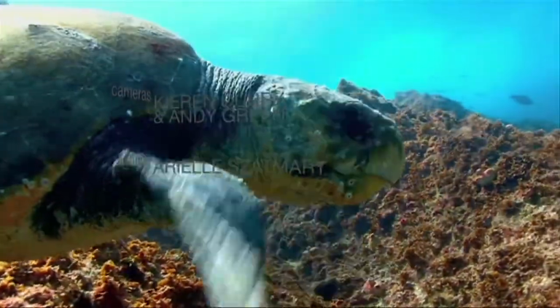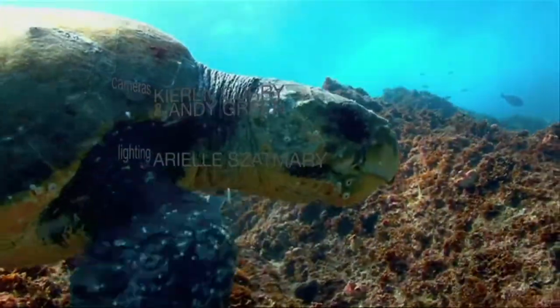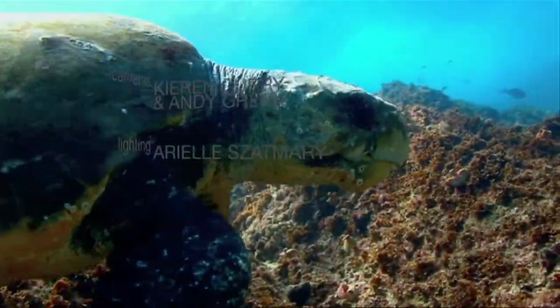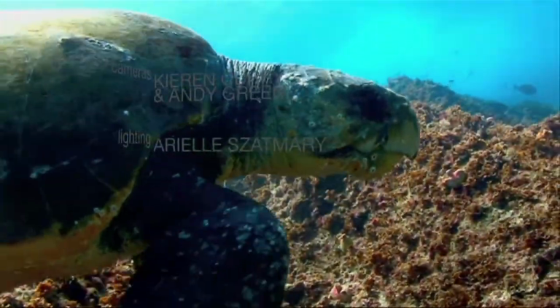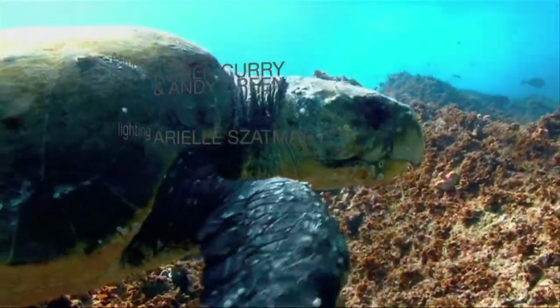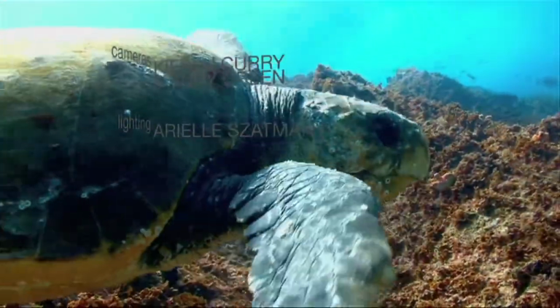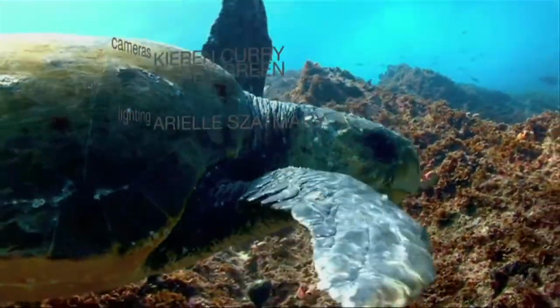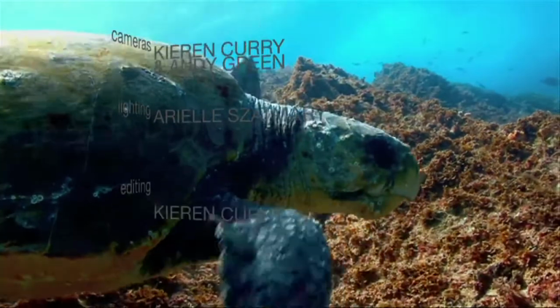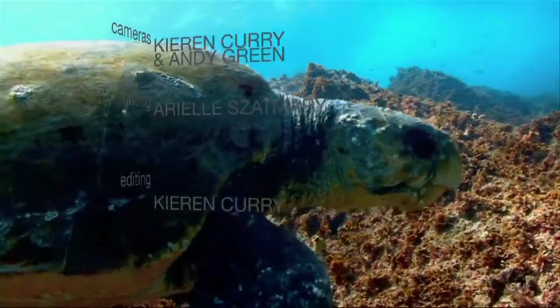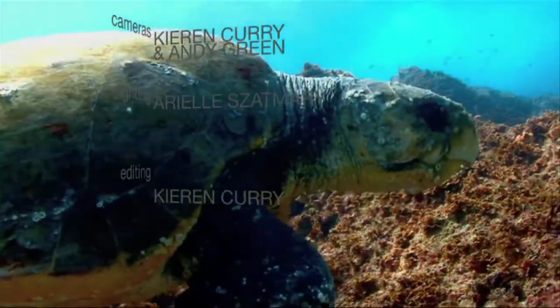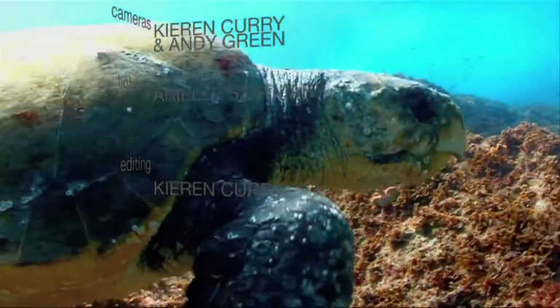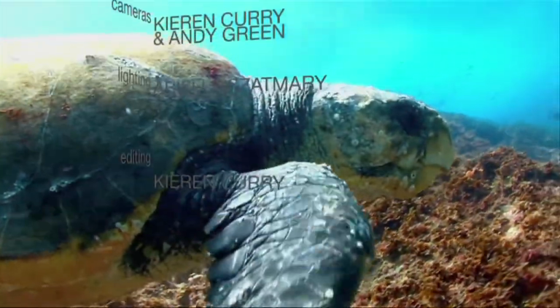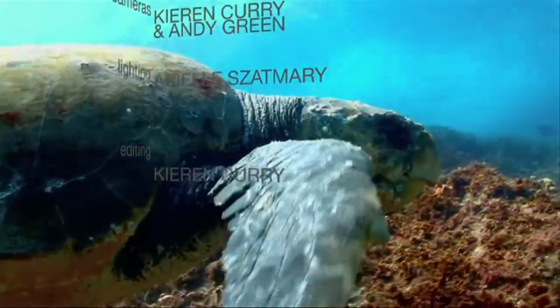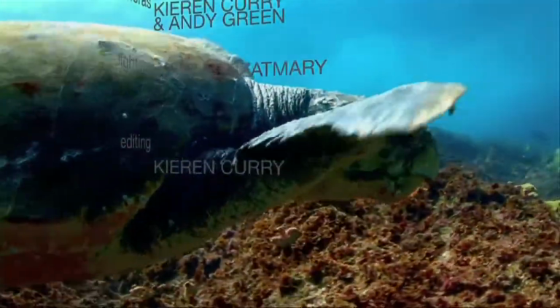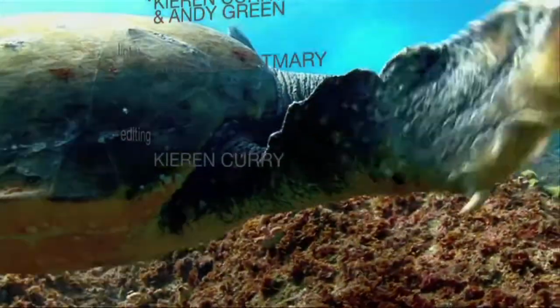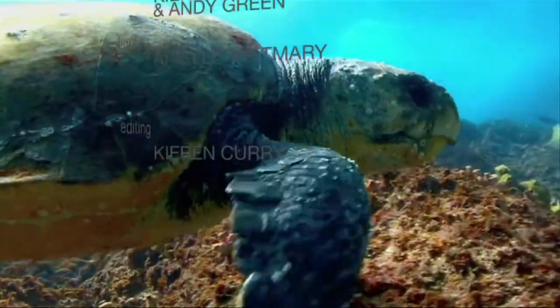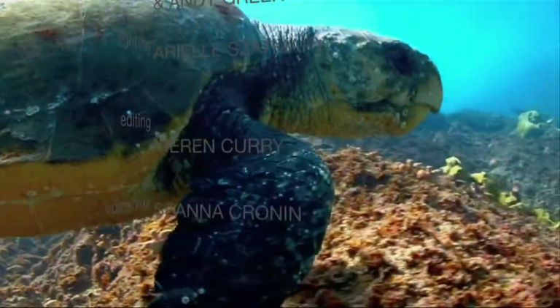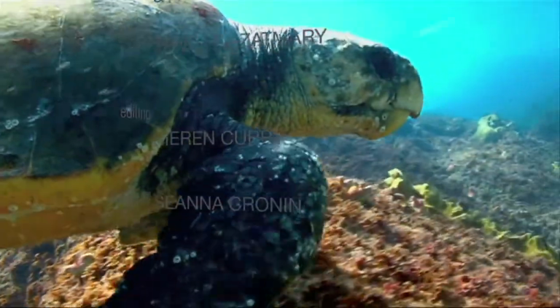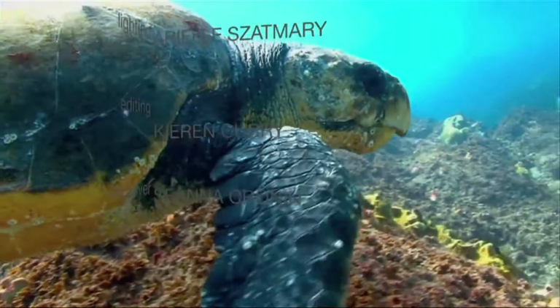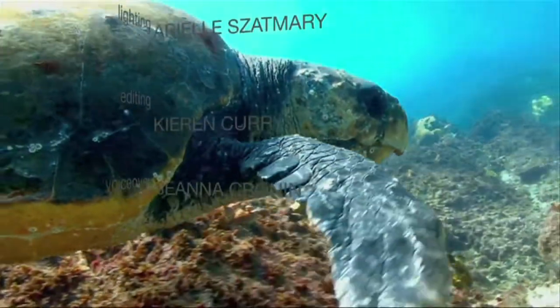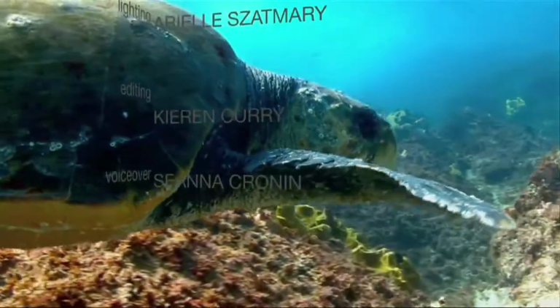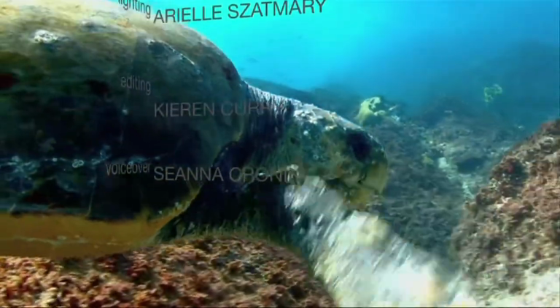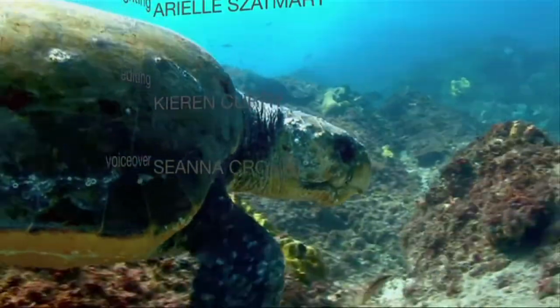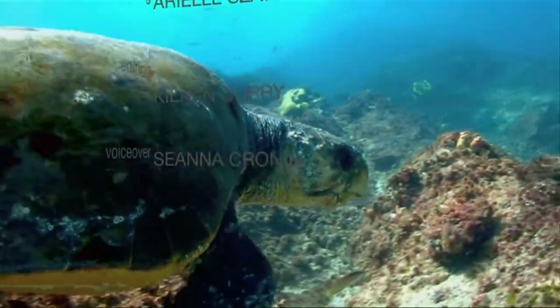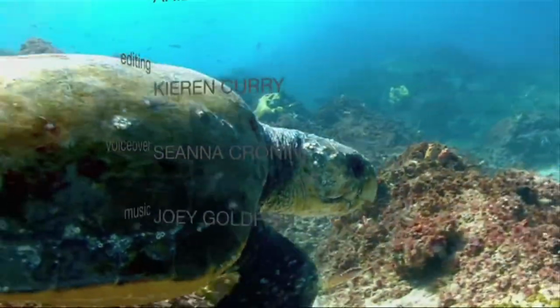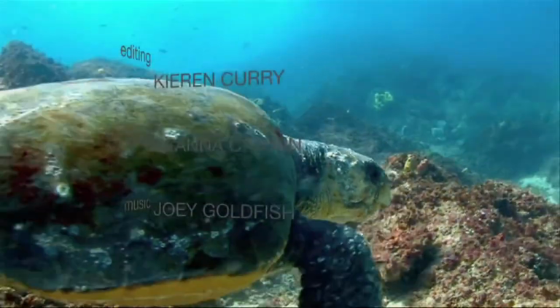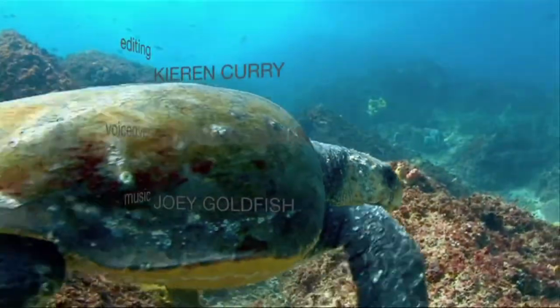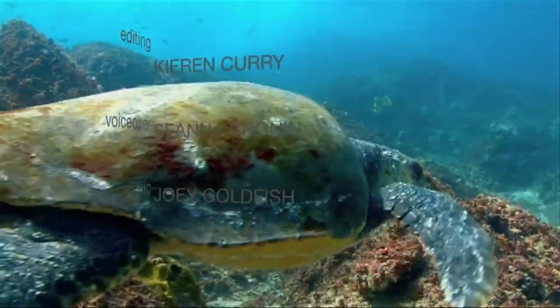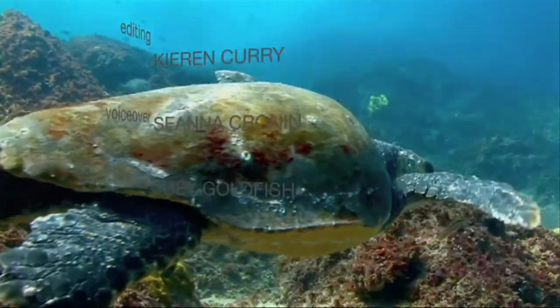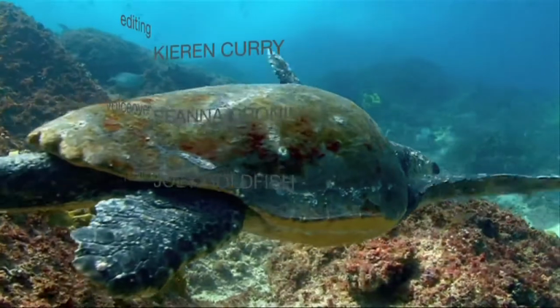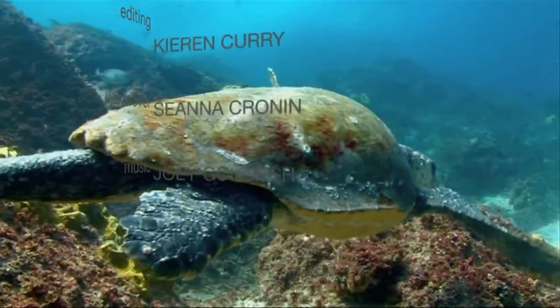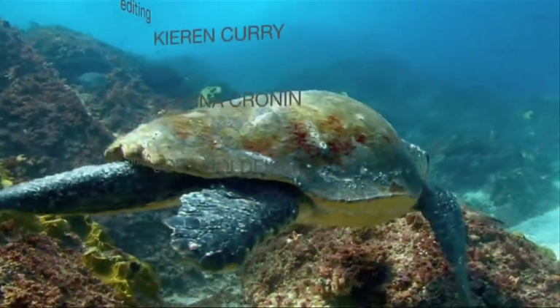You can do your part to protect these ancient mariners of the sea by recycling plastic materials, switching to reusable shopping bags, adopting responsible fishing practices, taking part in beach cleanups, and supporting conservation efforts.